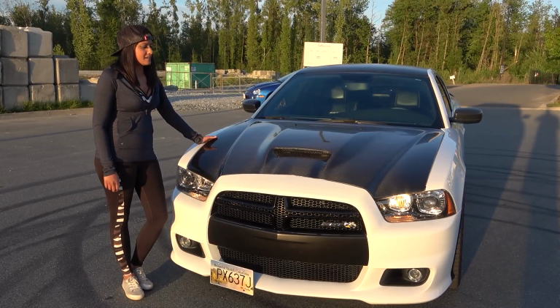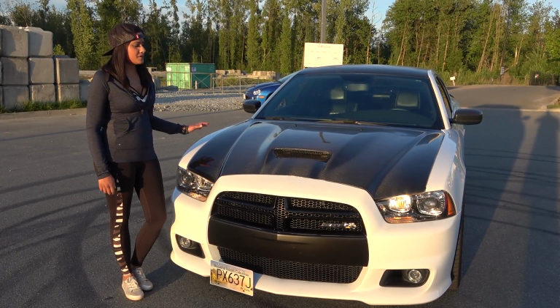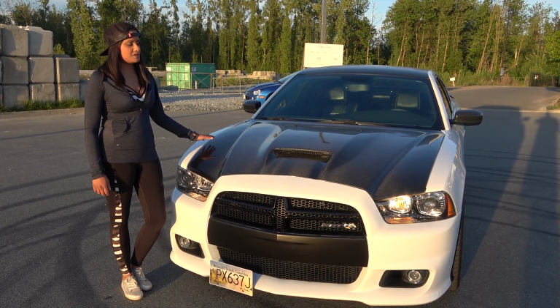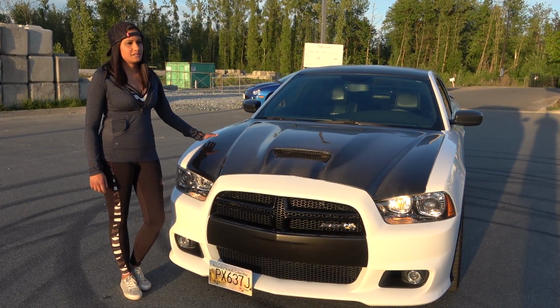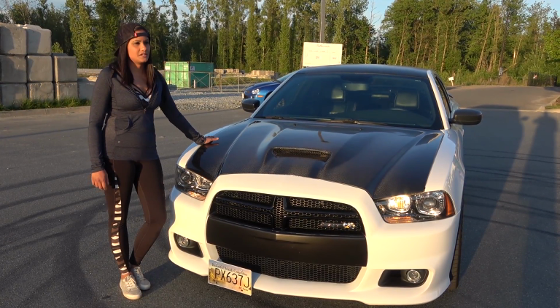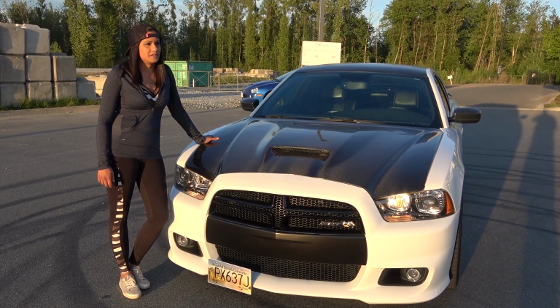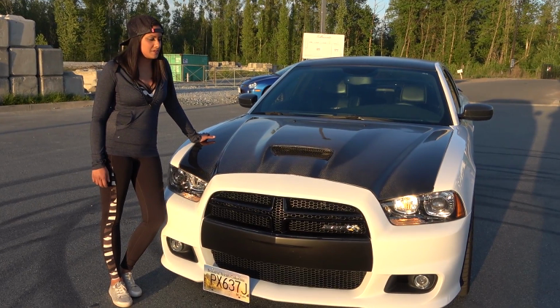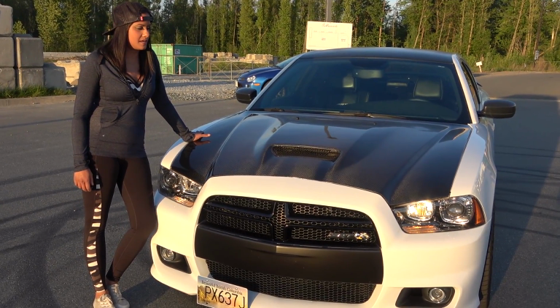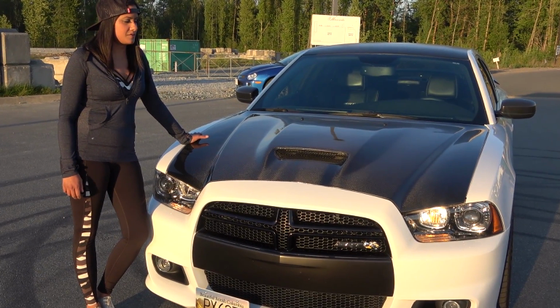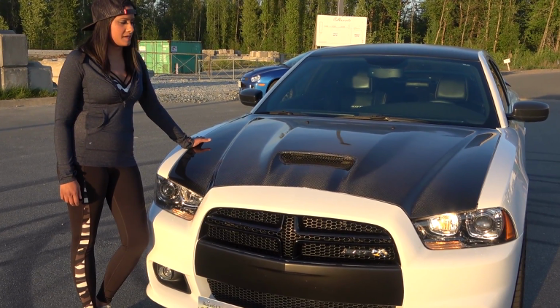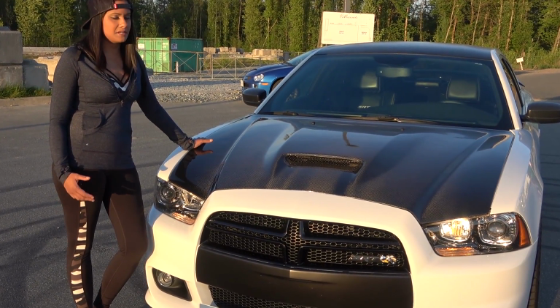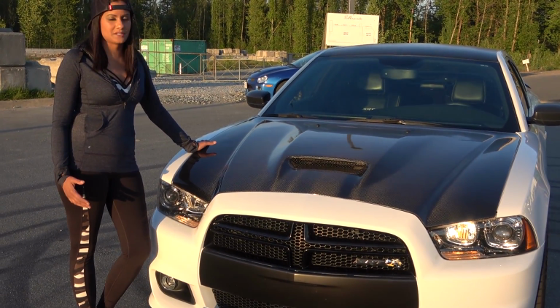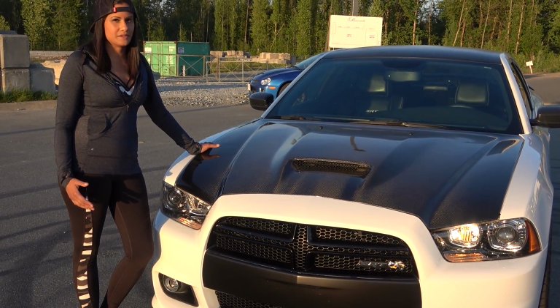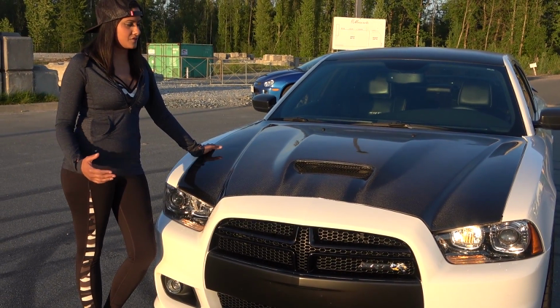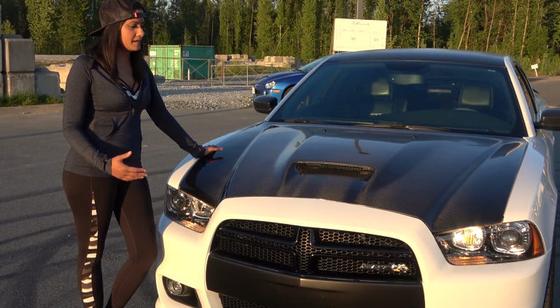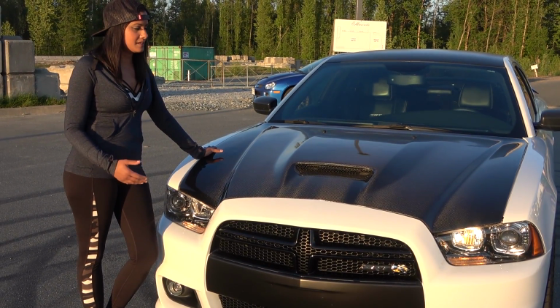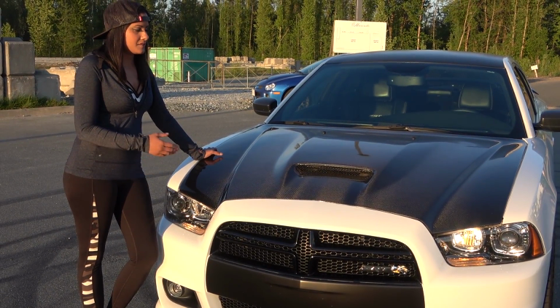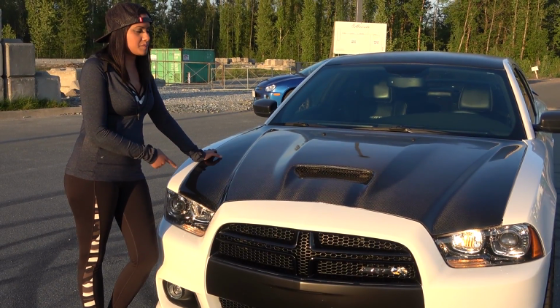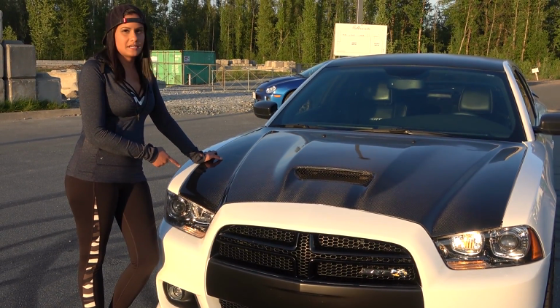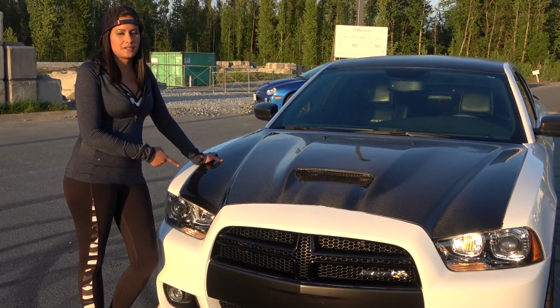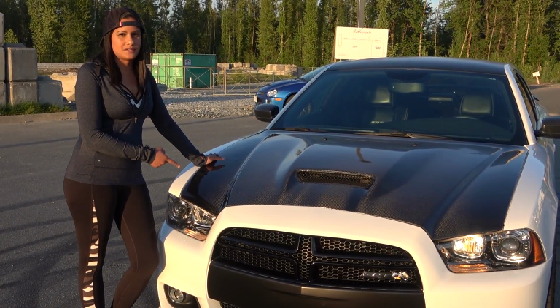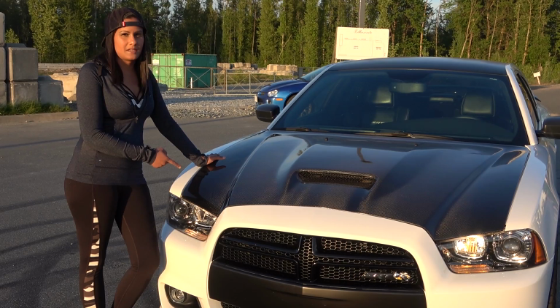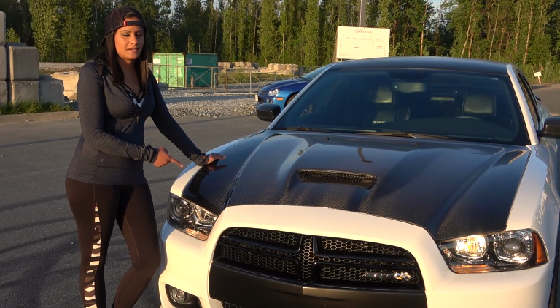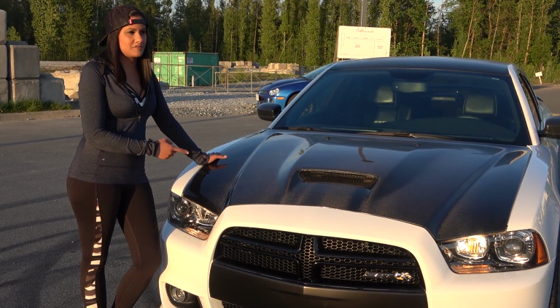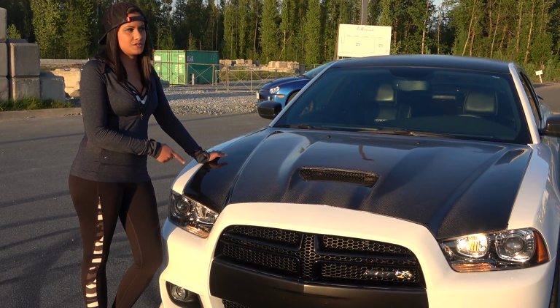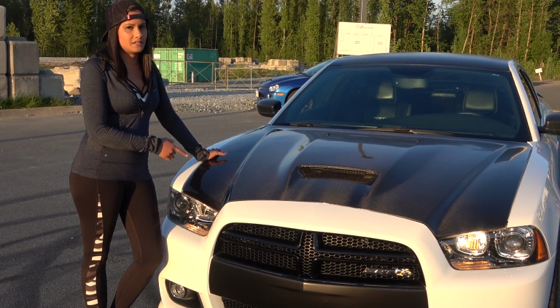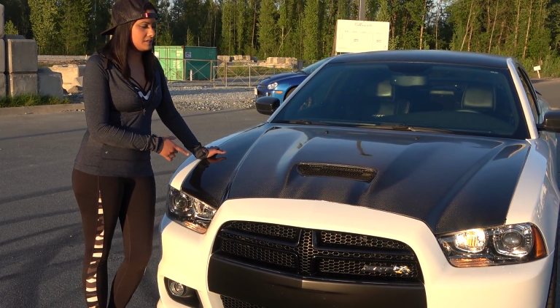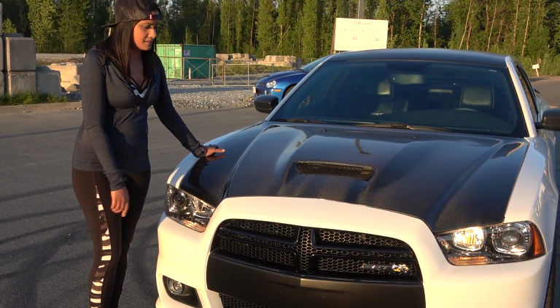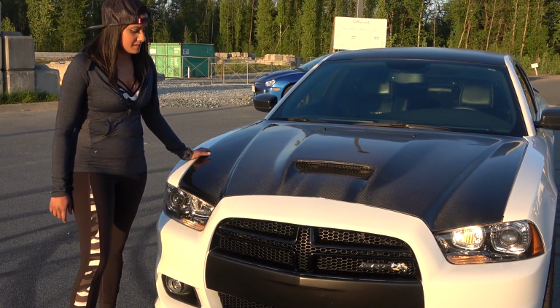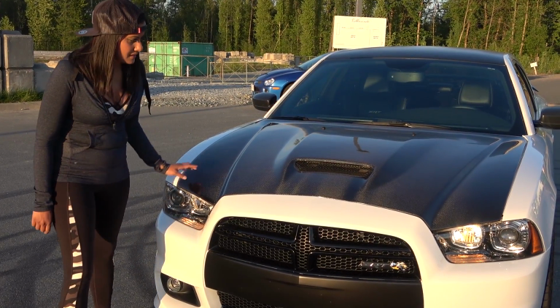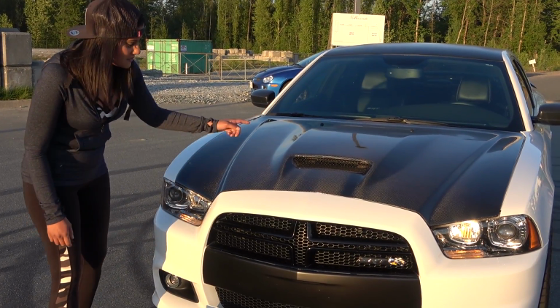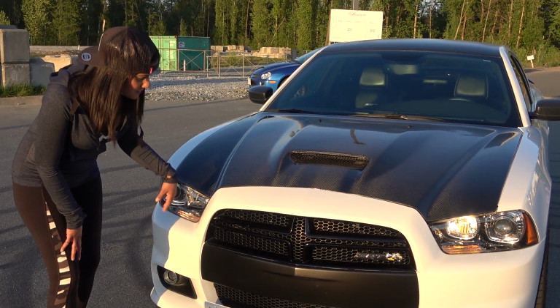The hood was a great addition I think, because it gave a mean aggressive look to the front end. This is modeled after the SRT8 first gen hood and it is functional.